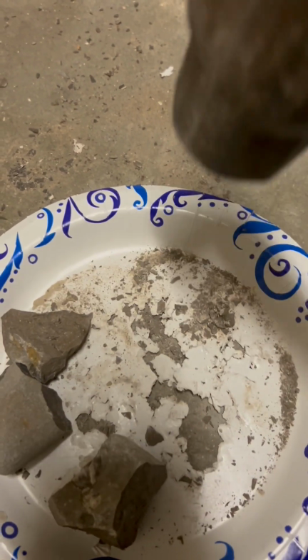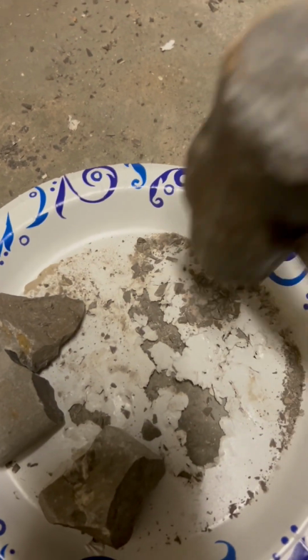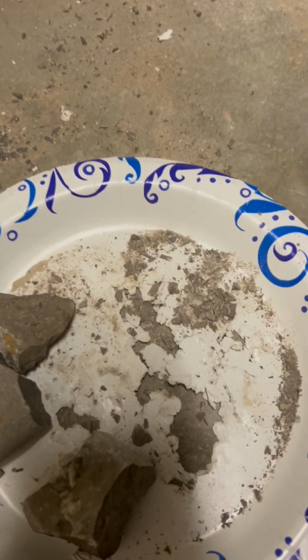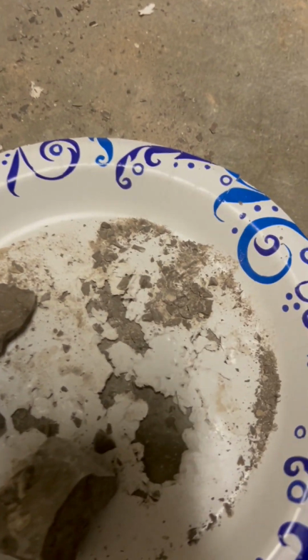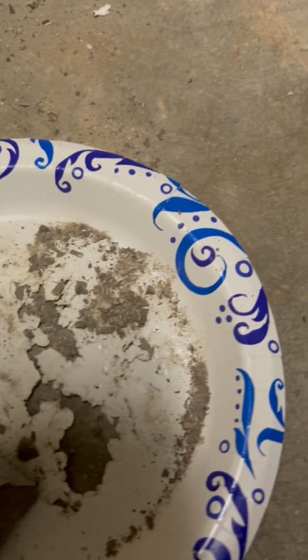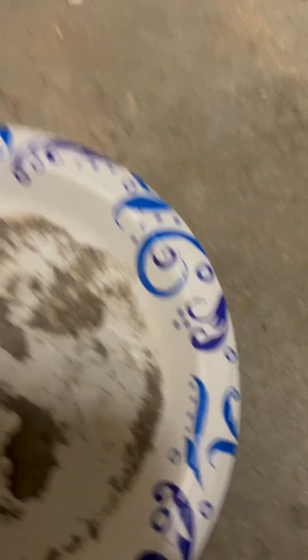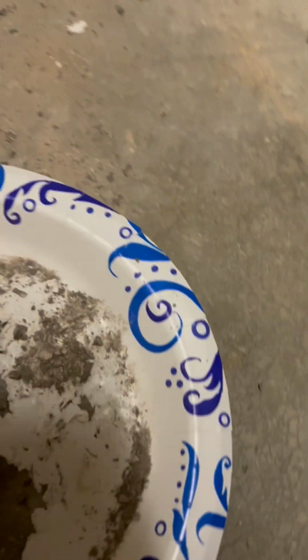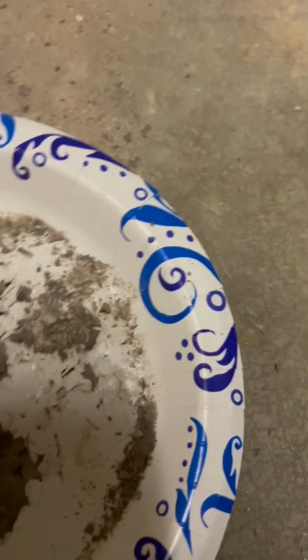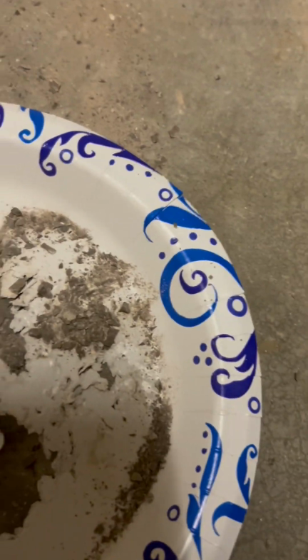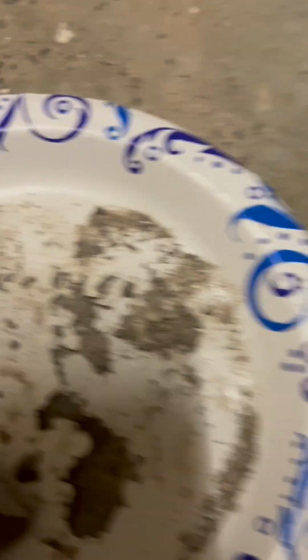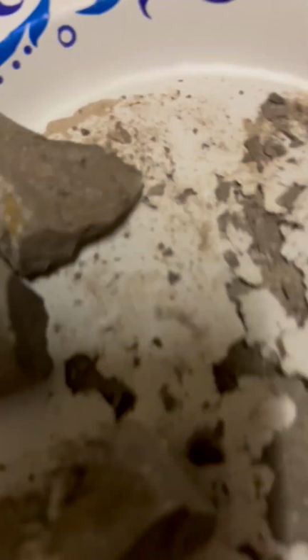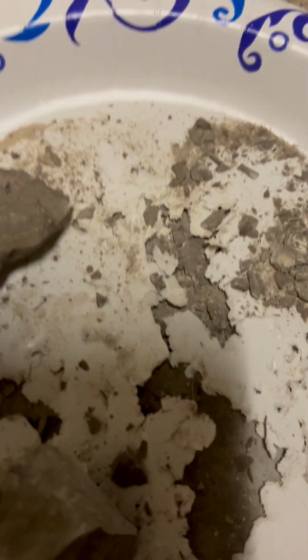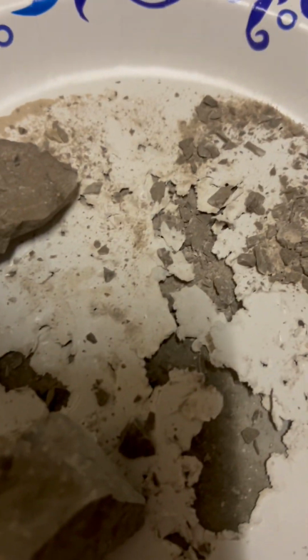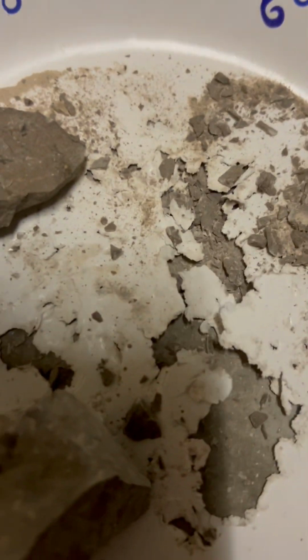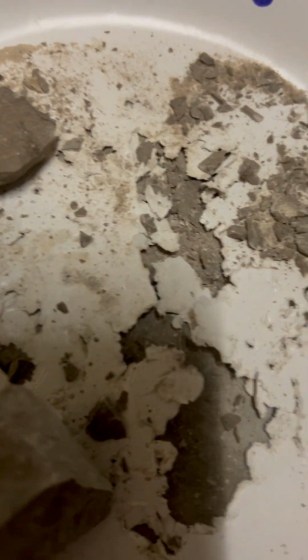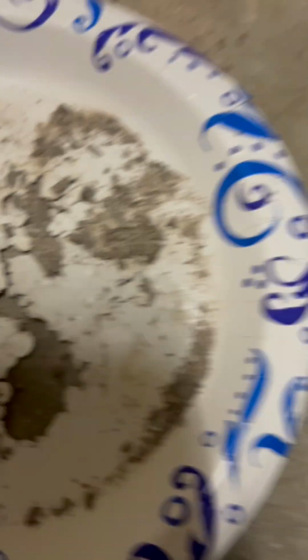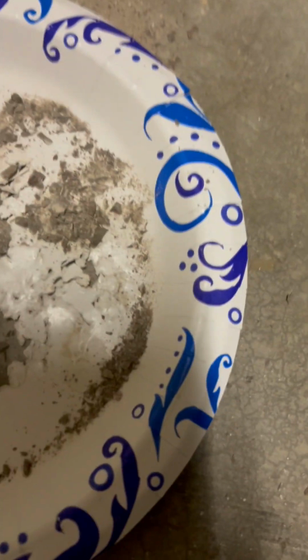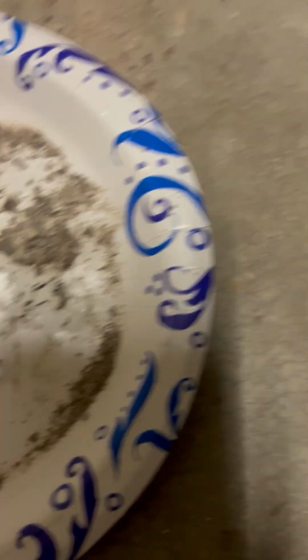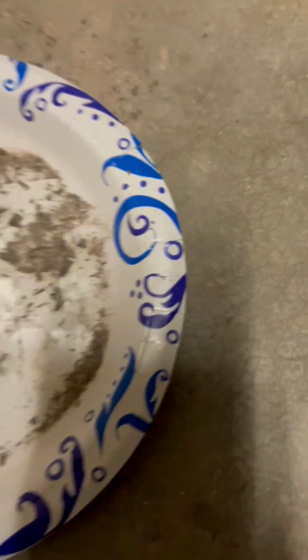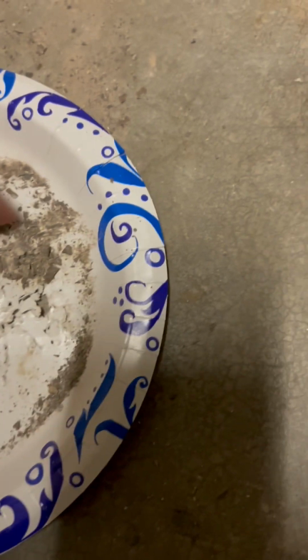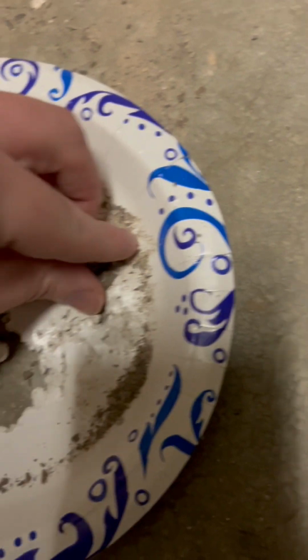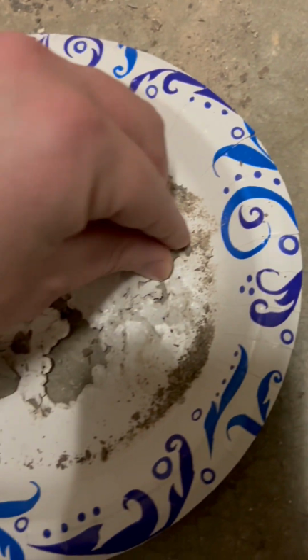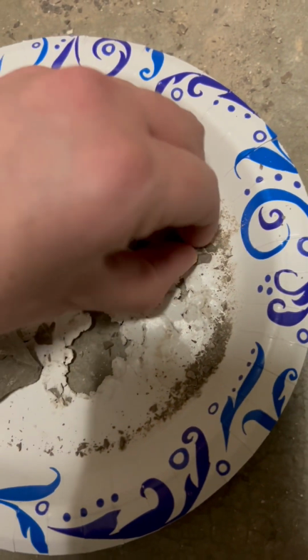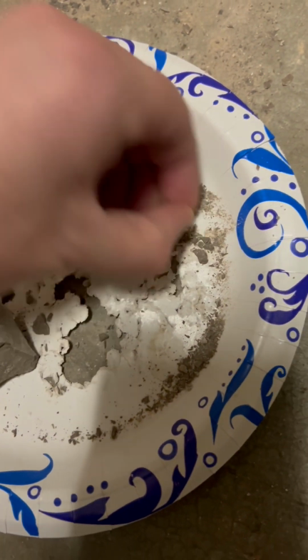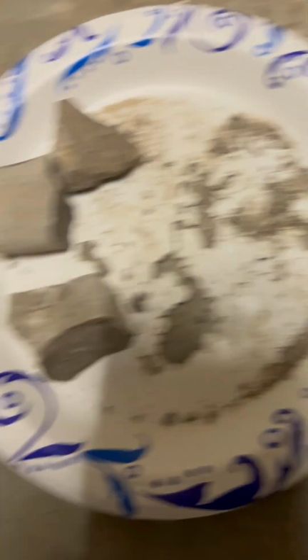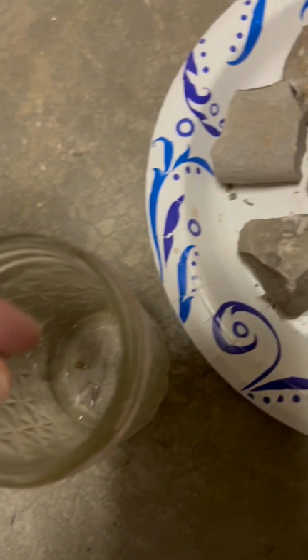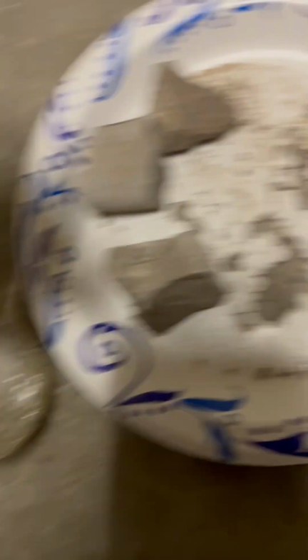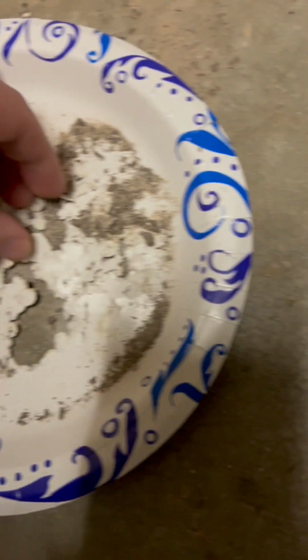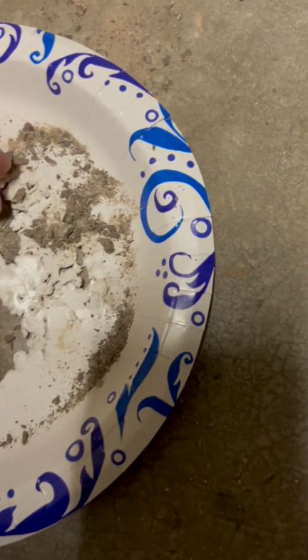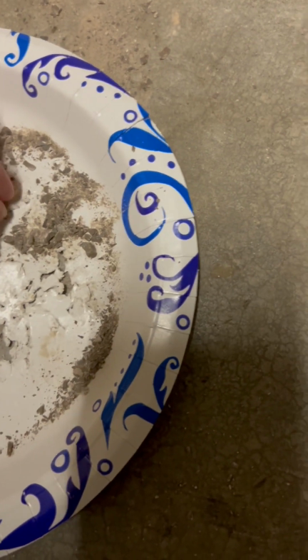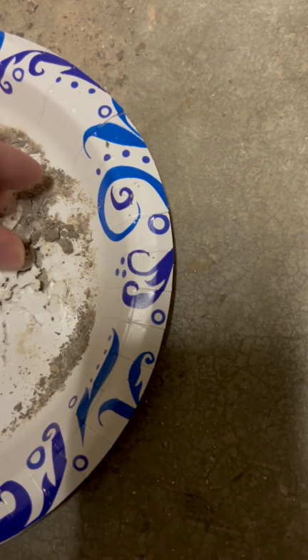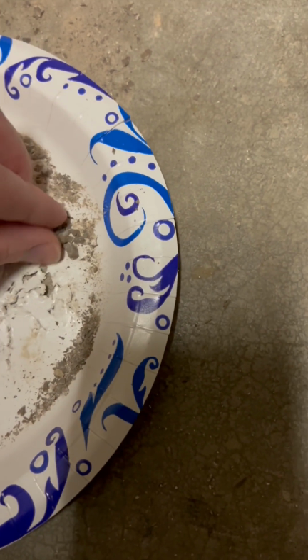Start by crushing it up. I'm going to put these little granules in this mason jar.